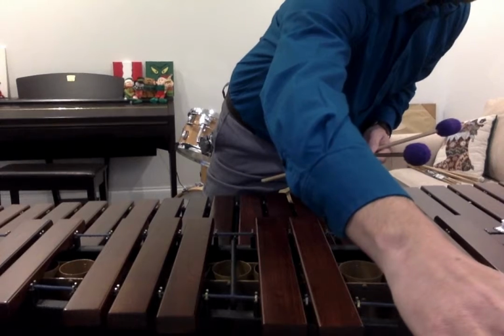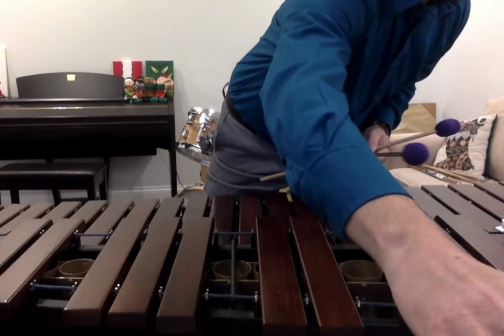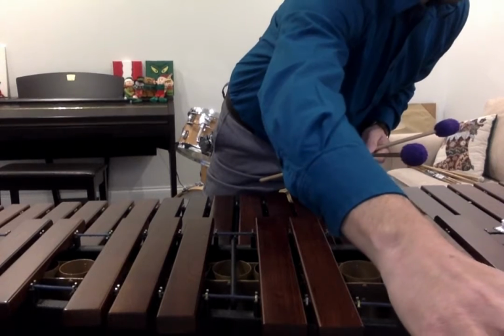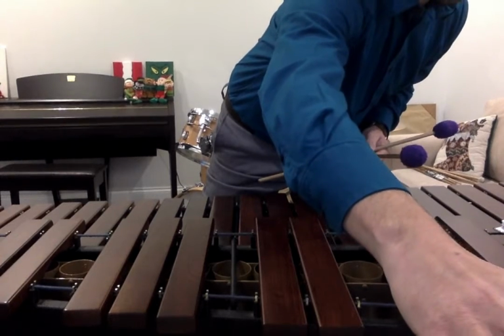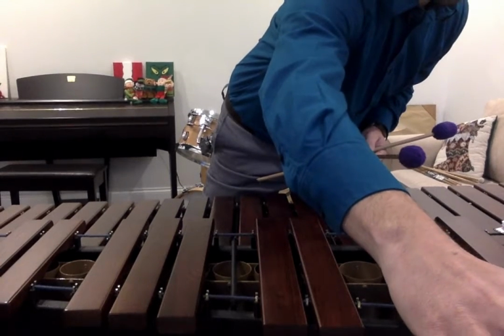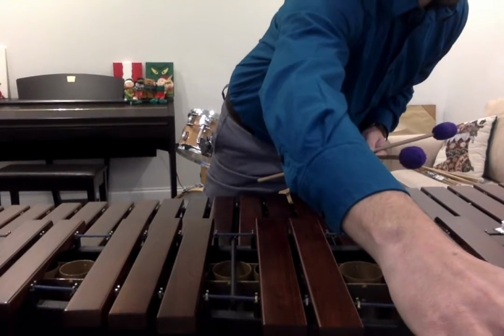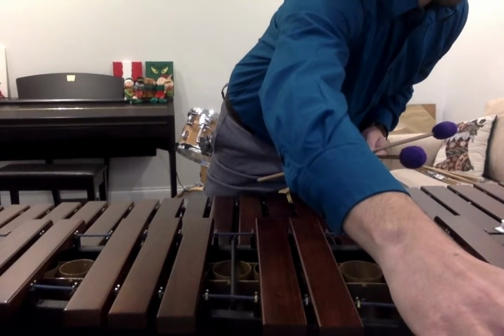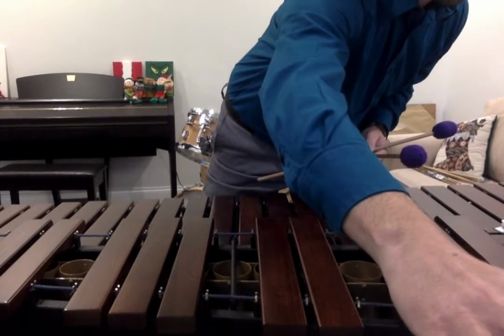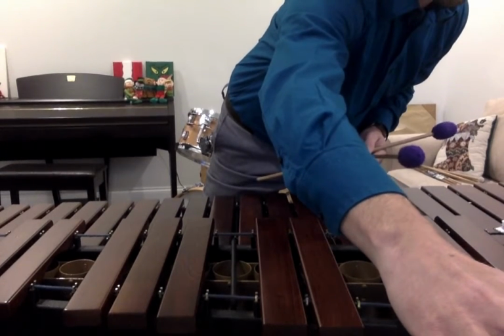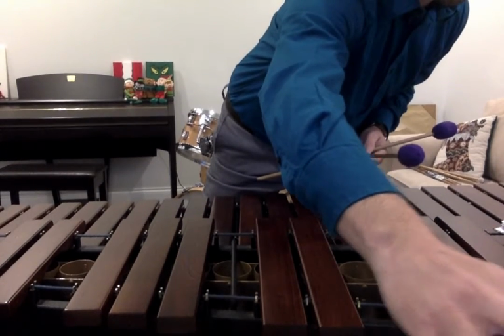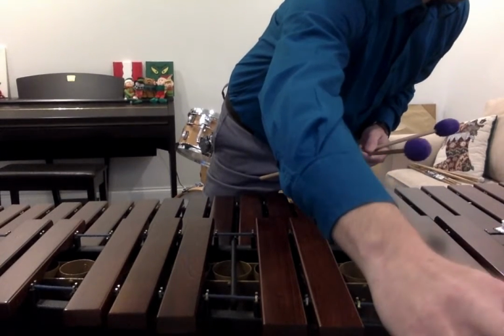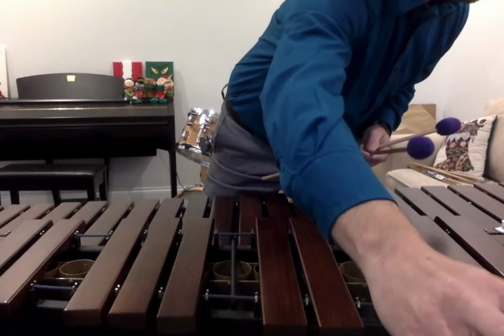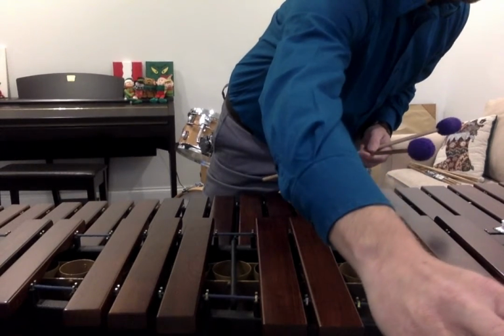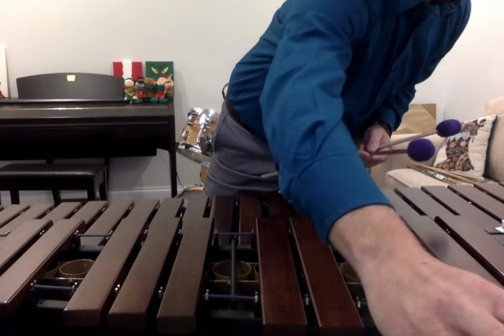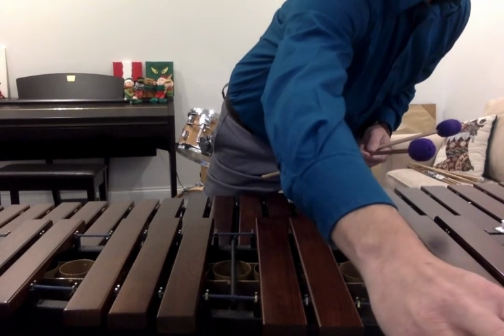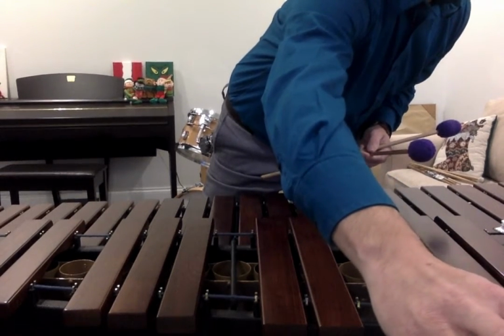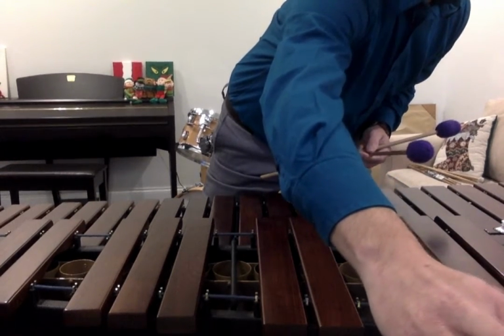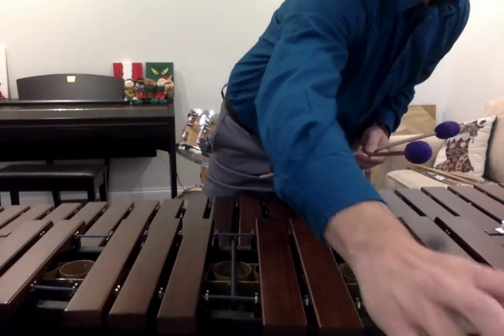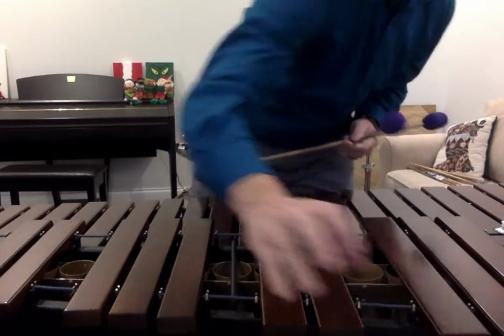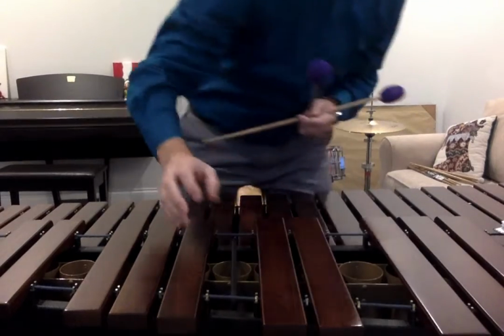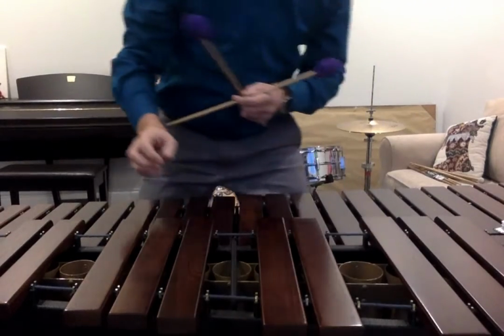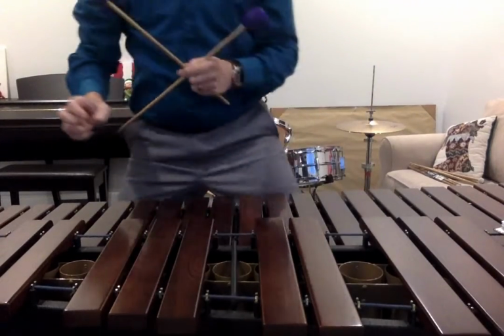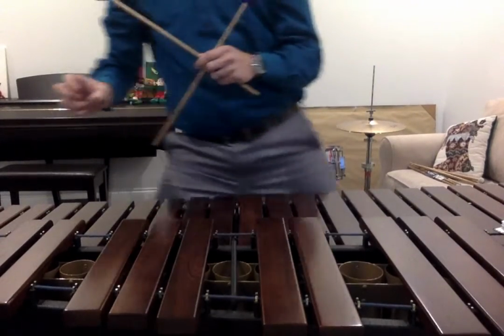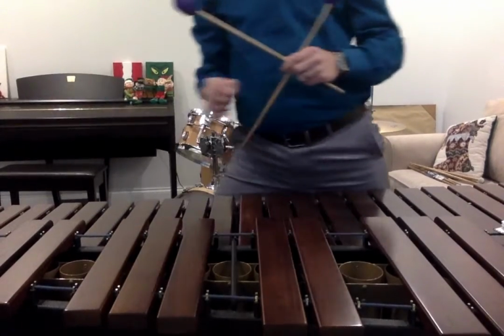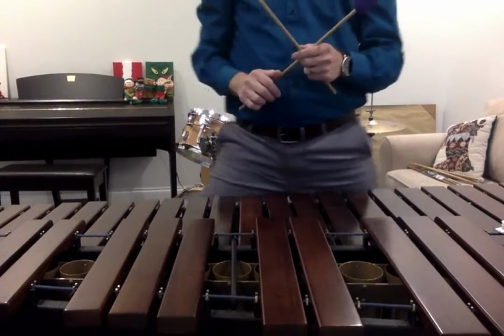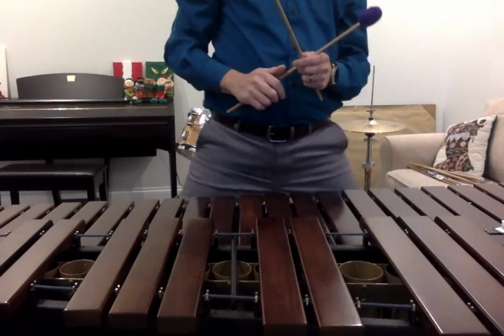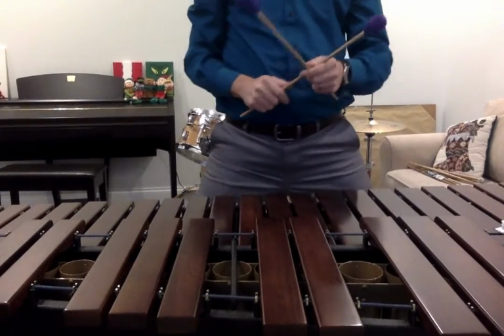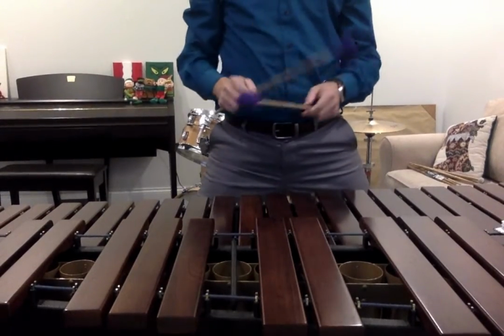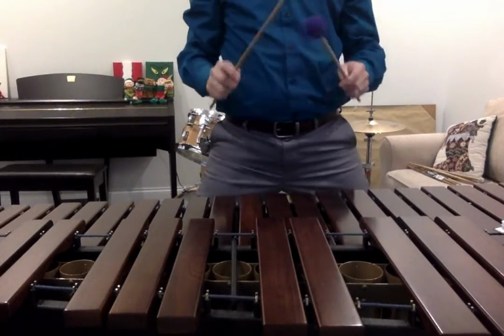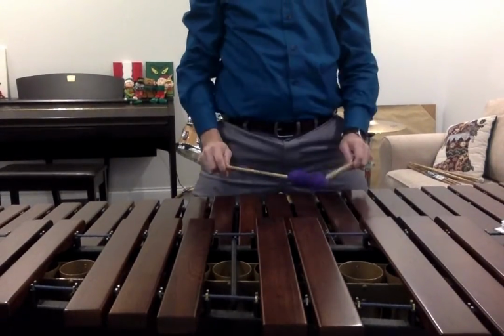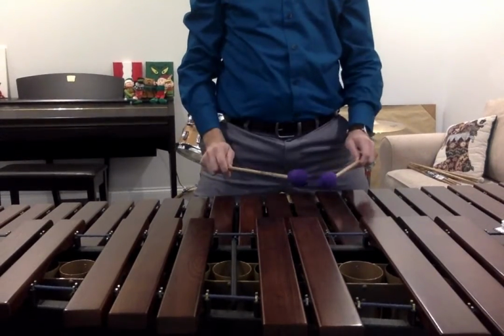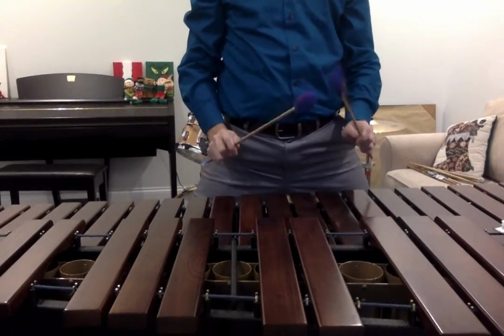Number 3, back in 4-4 time, 94 on the metronome. 1, 2, and ready, play.